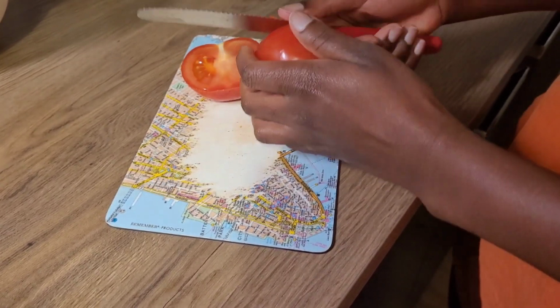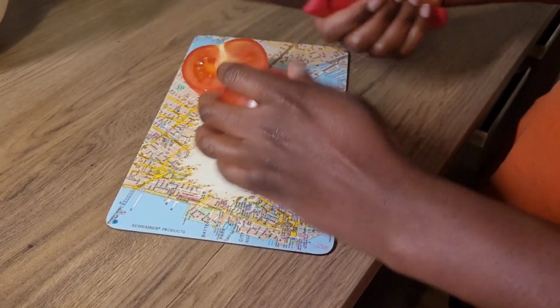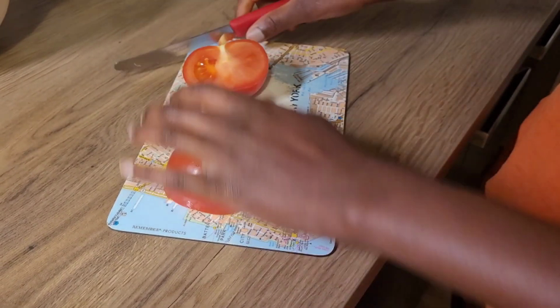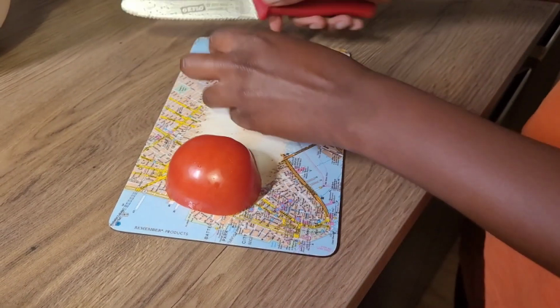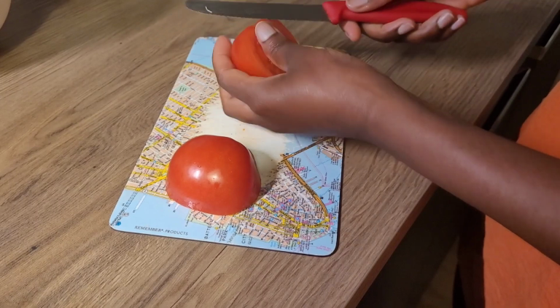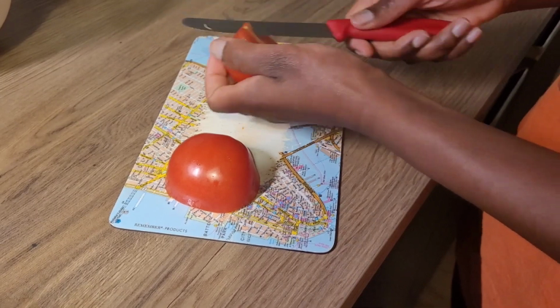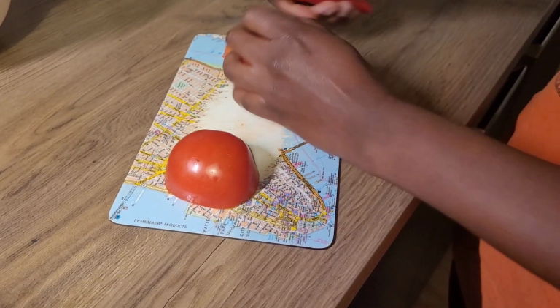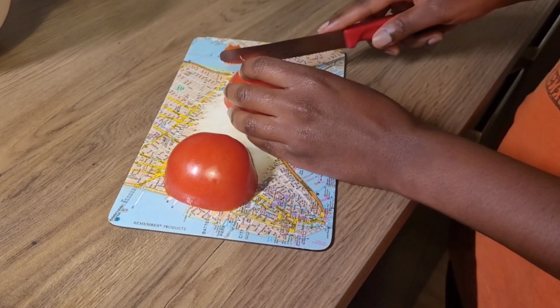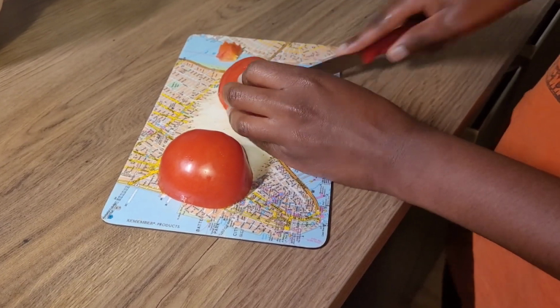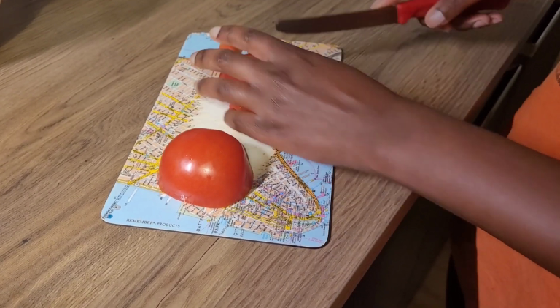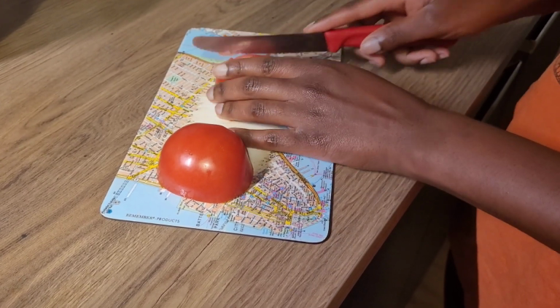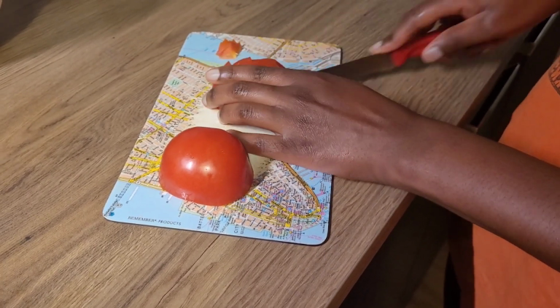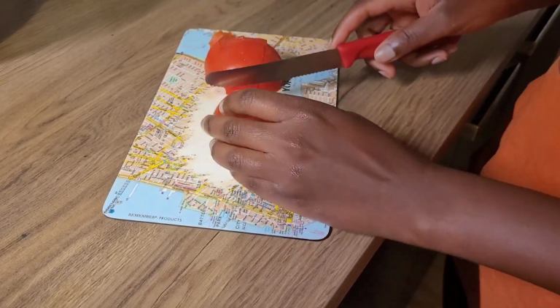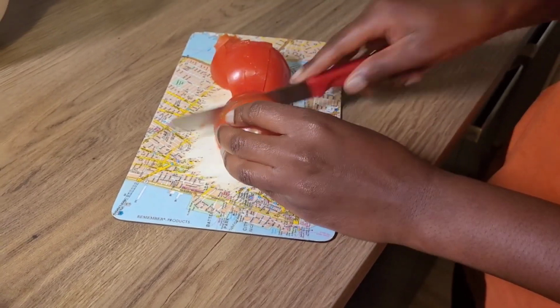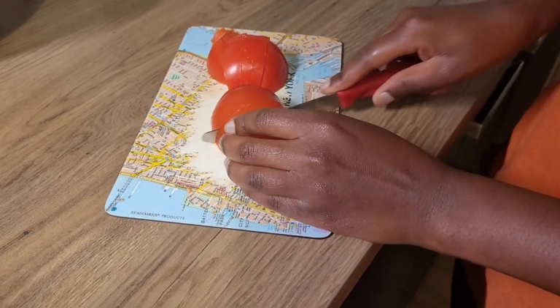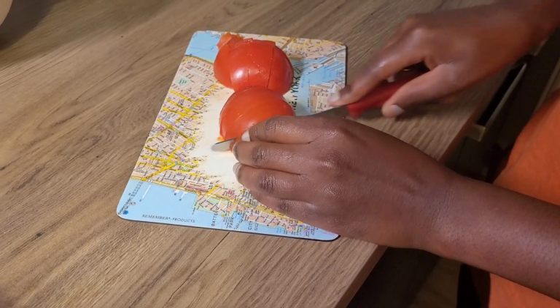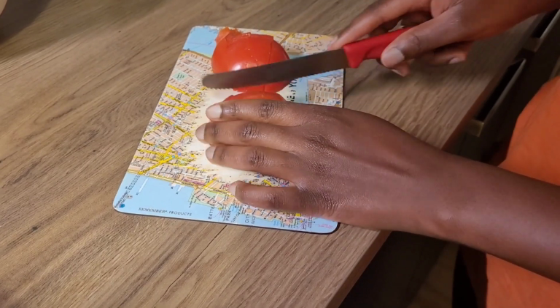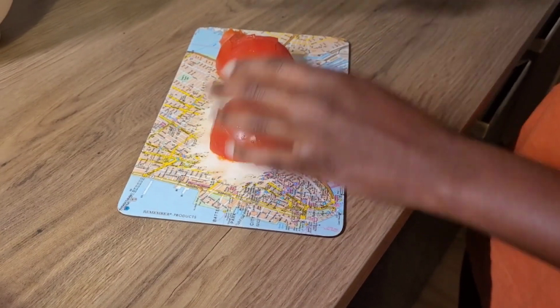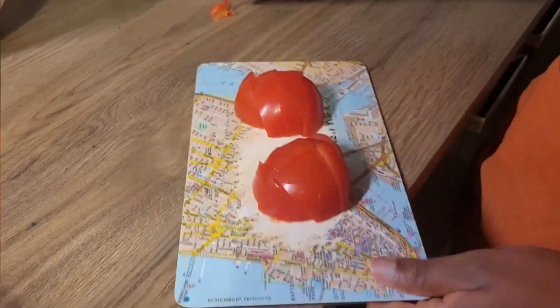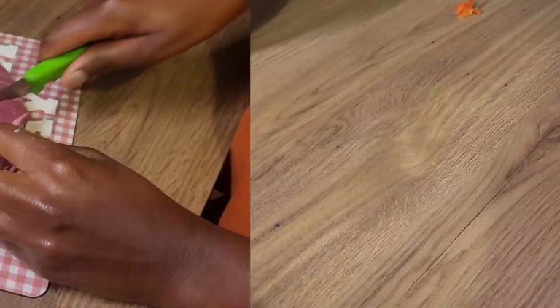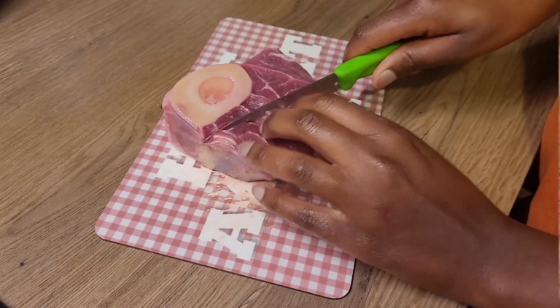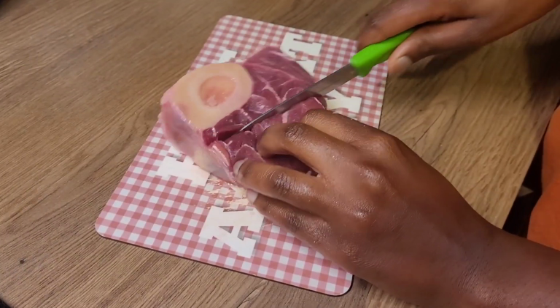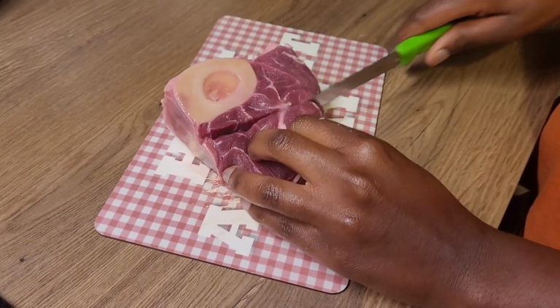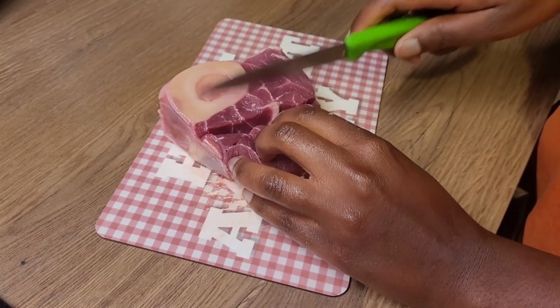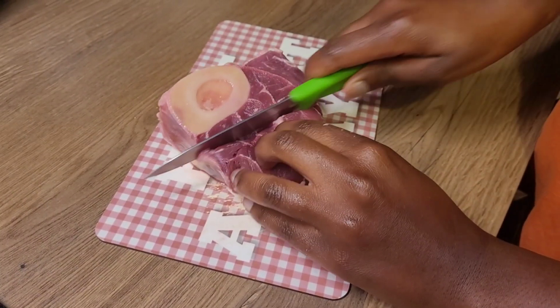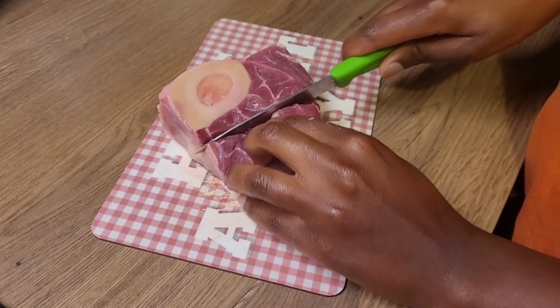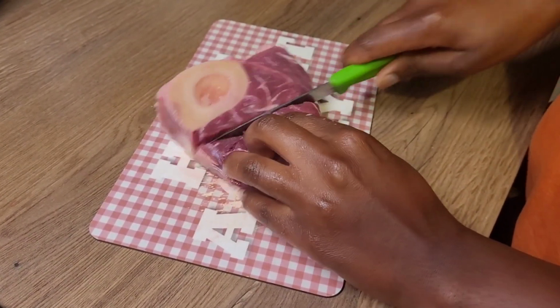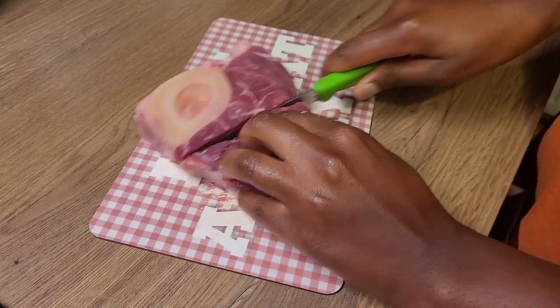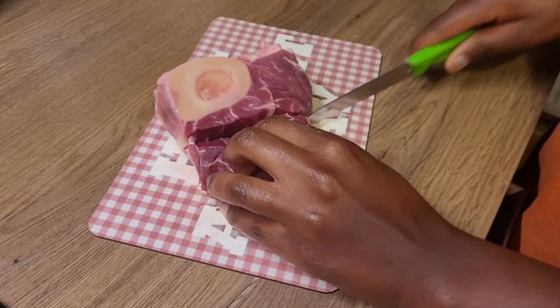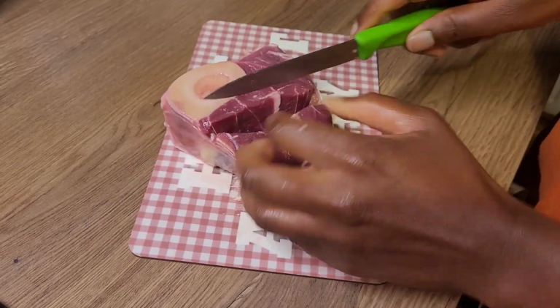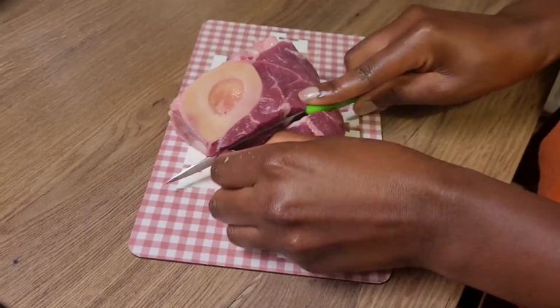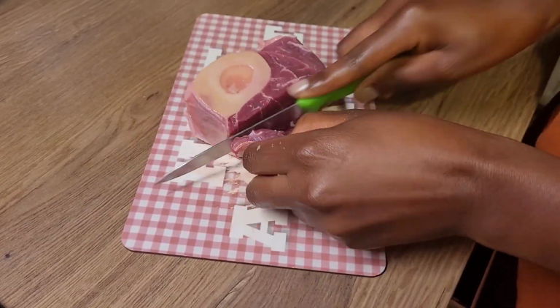I start by cutting tomatoes and onions, cutting the meat, crushing the garlic, and grating the ginger. It's good to have everything ready so that you don't waste time when you start cooking.